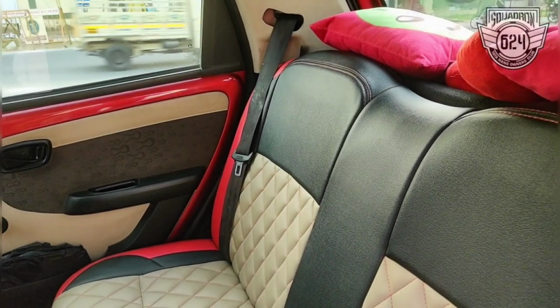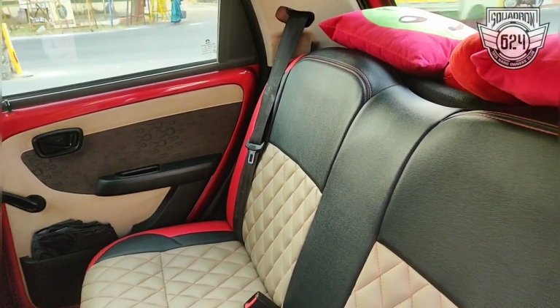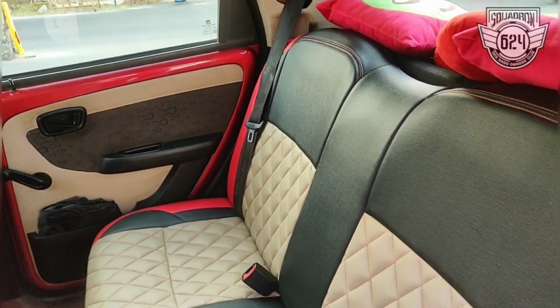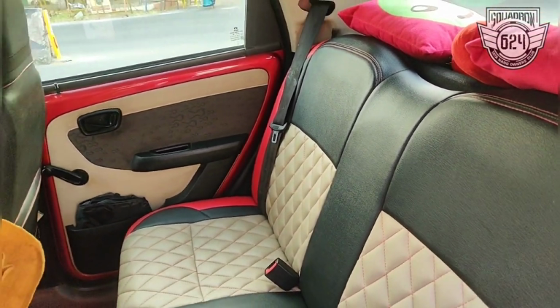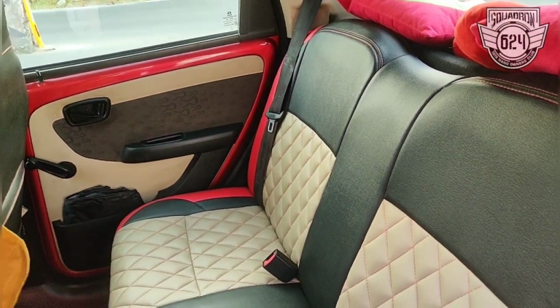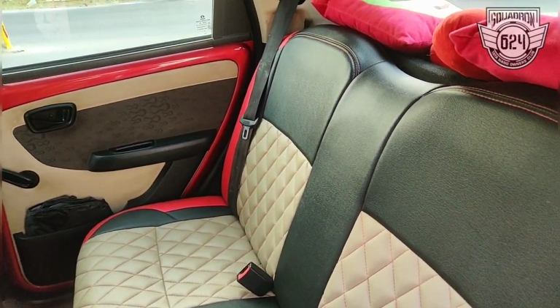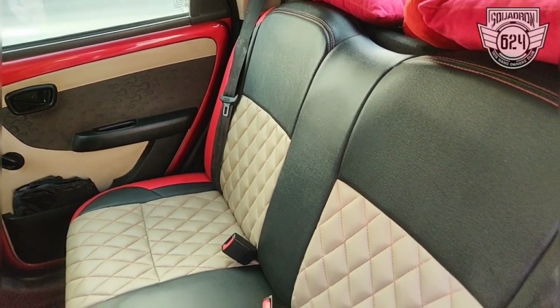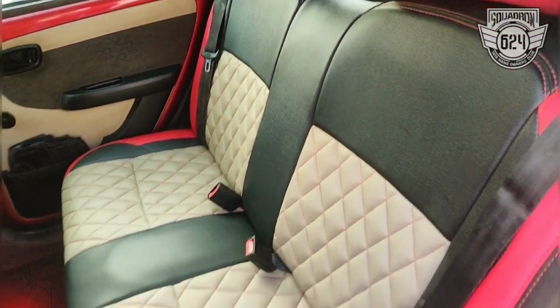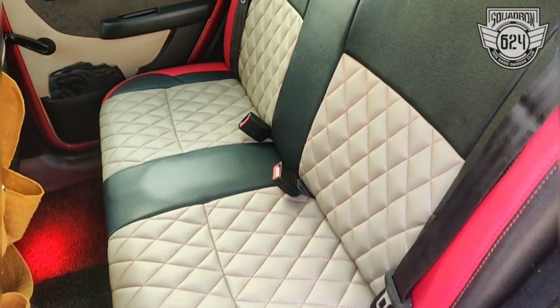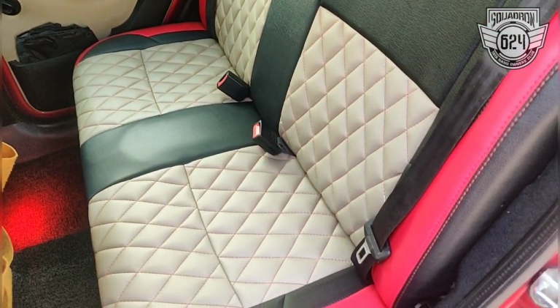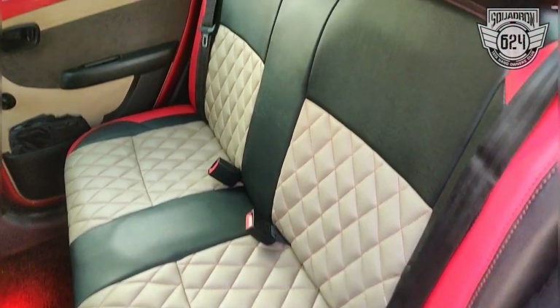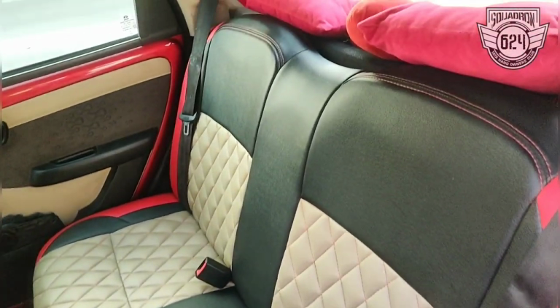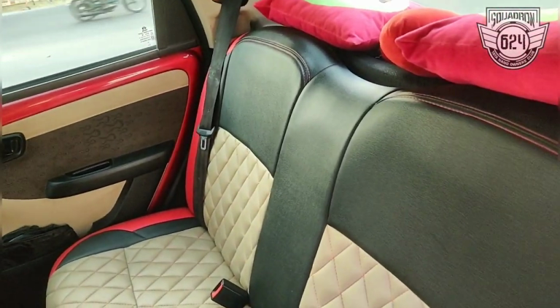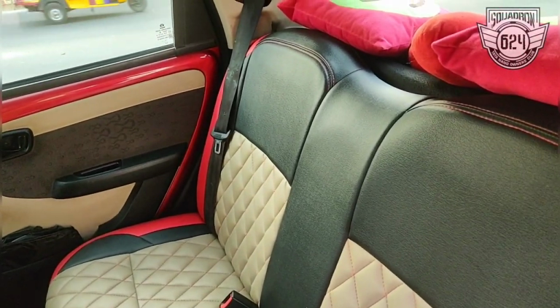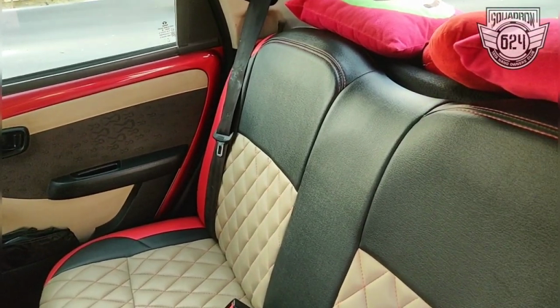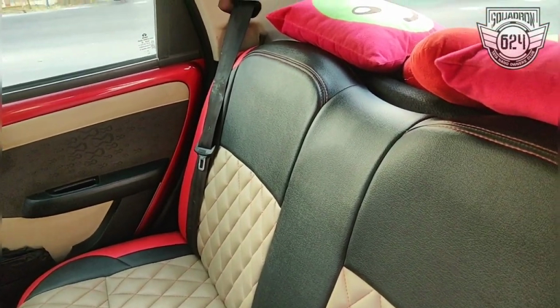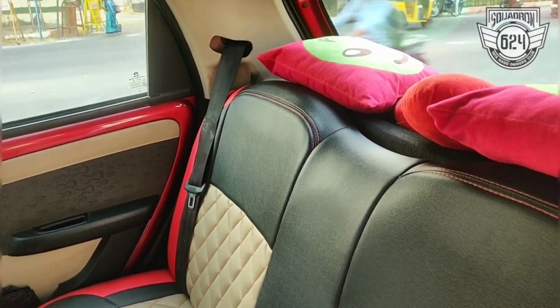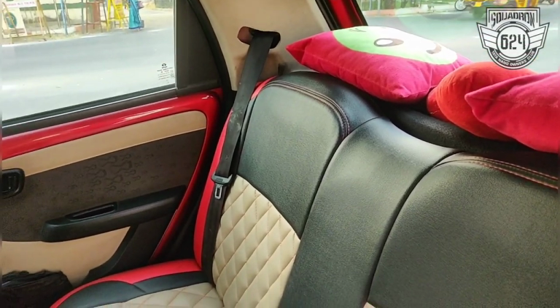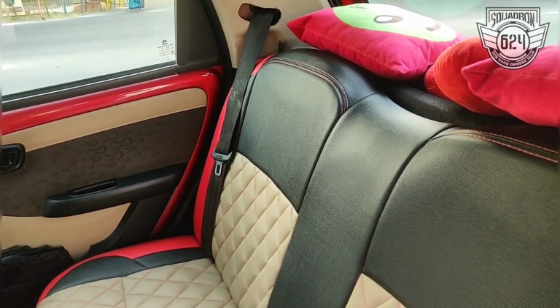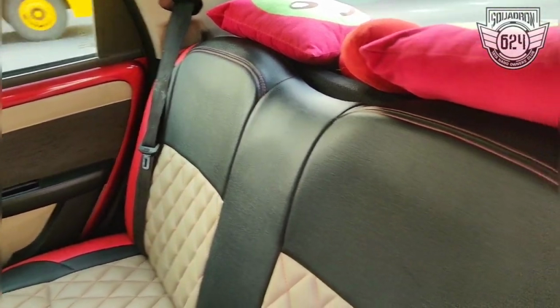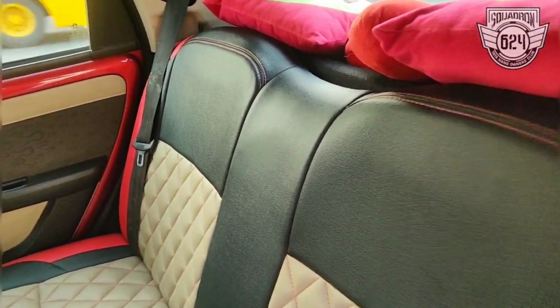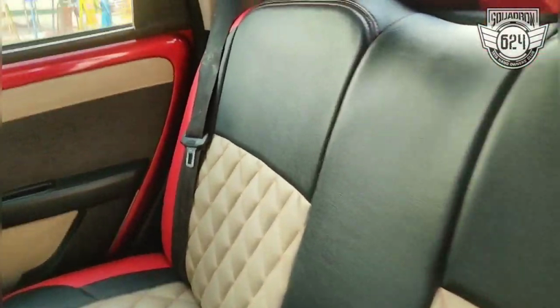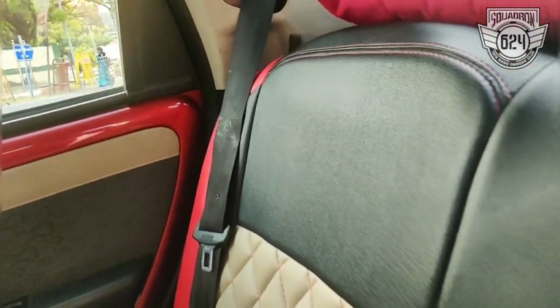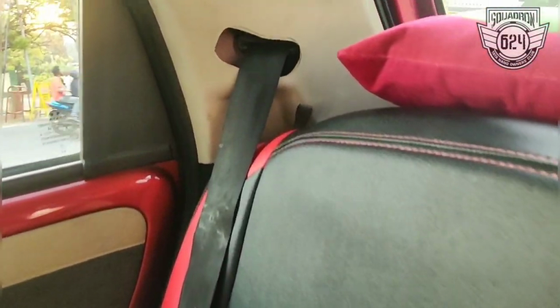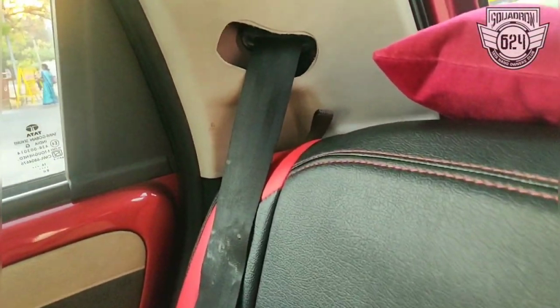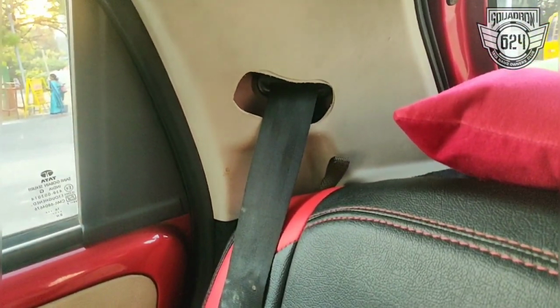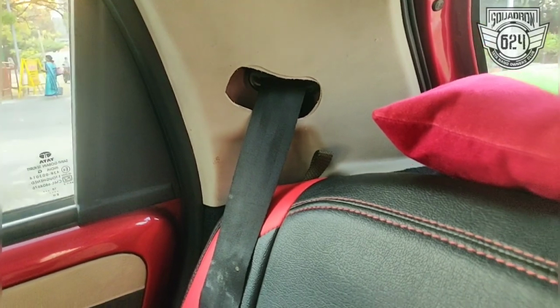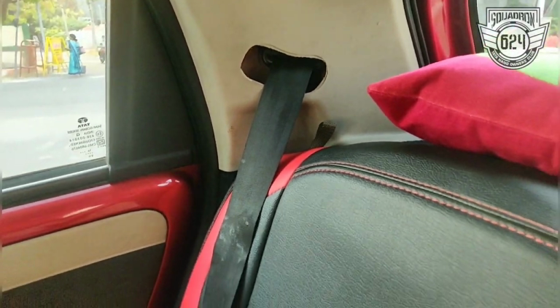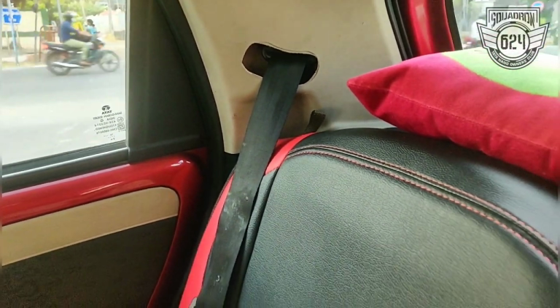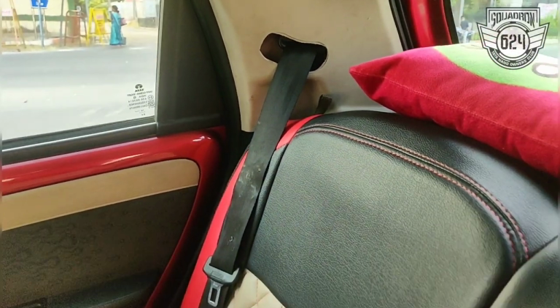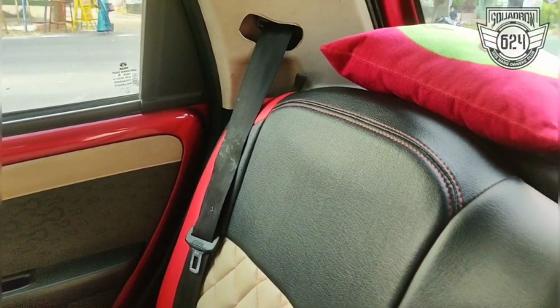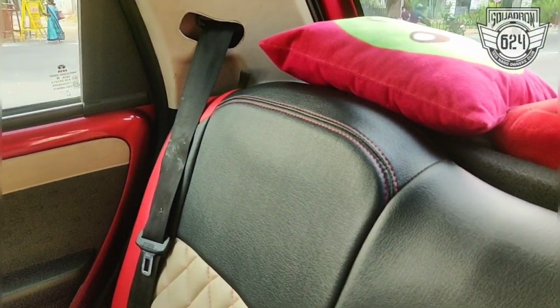Hi guys, very good evening. This video is for members of Squadron 624 Nano Owners Club. I have finally fitted the three-point seat belts for the rear seat in the Tata Nano Gen X.